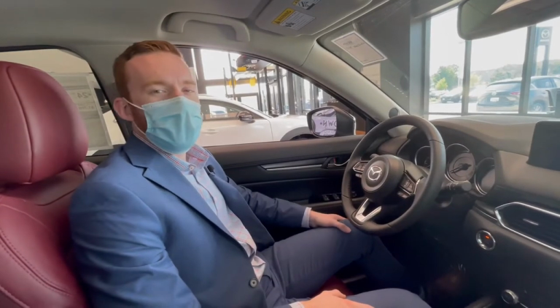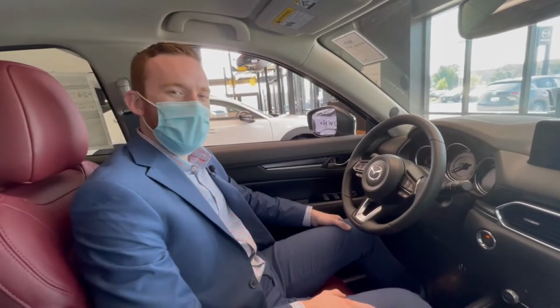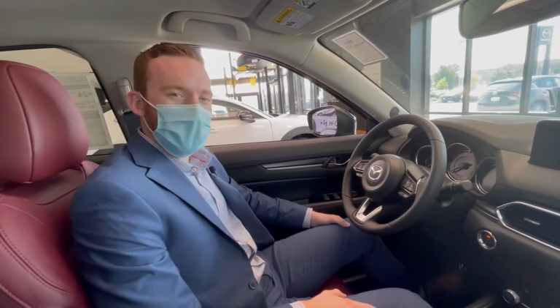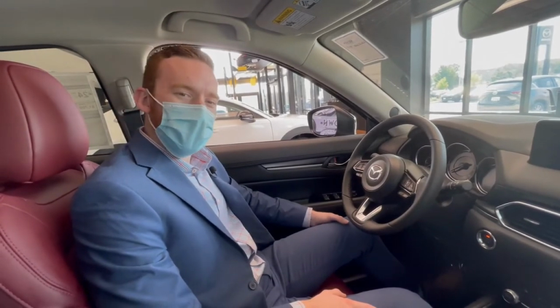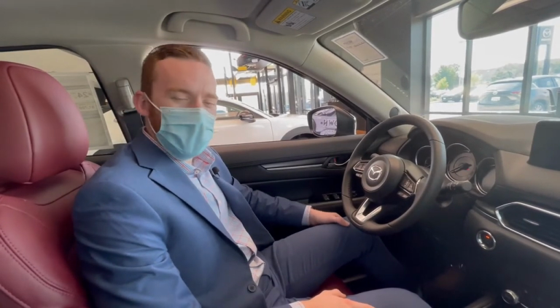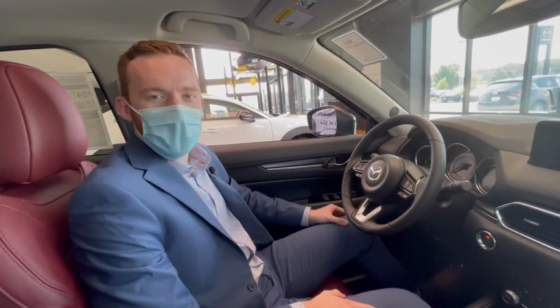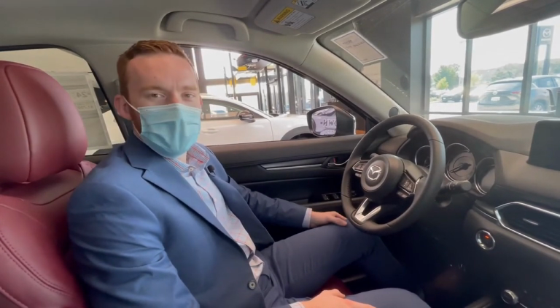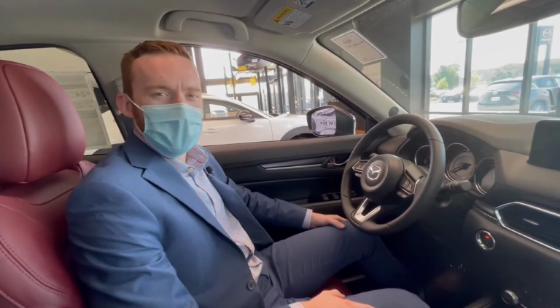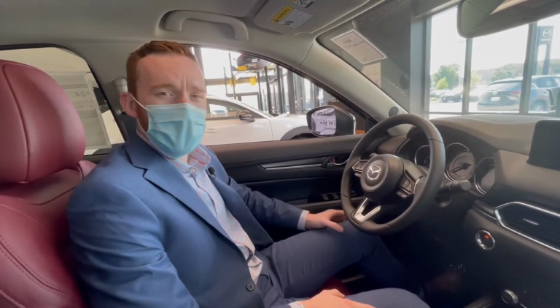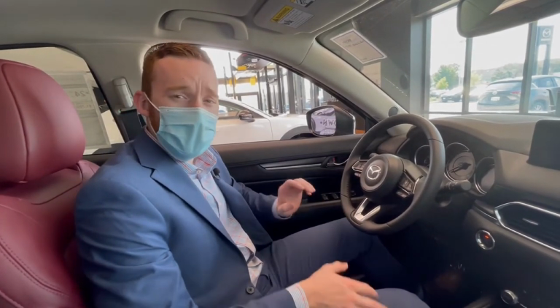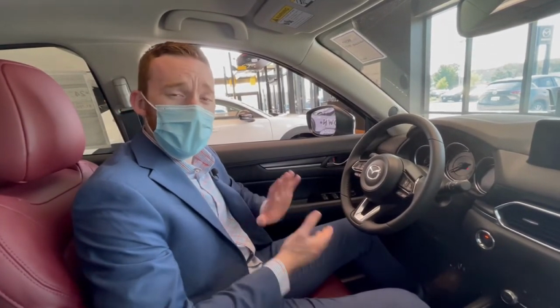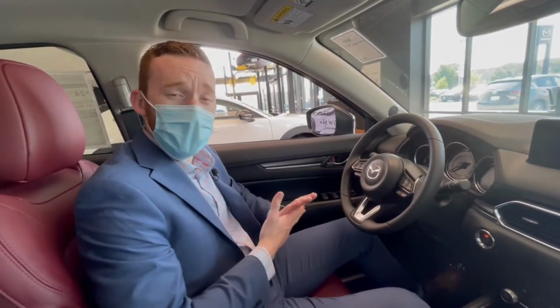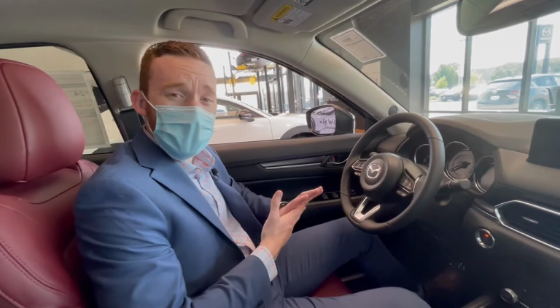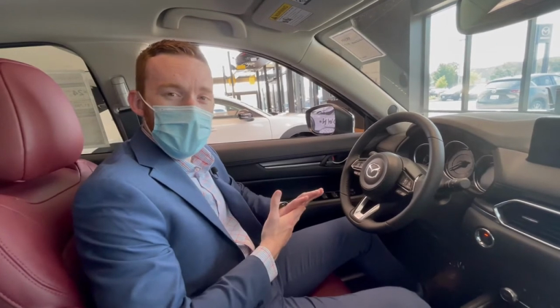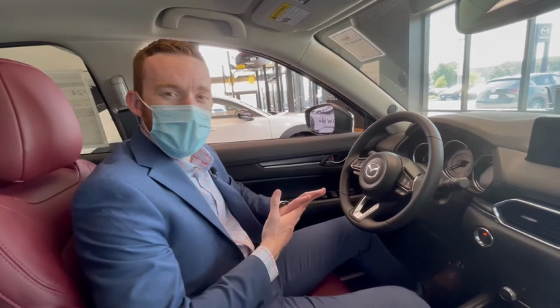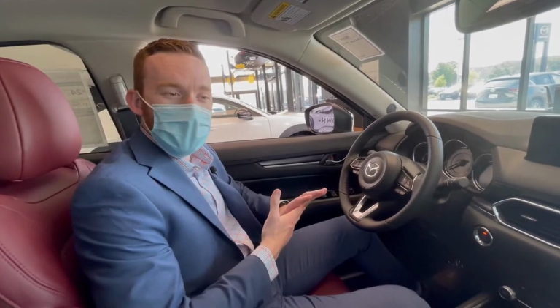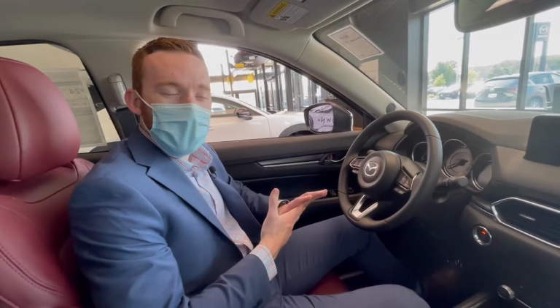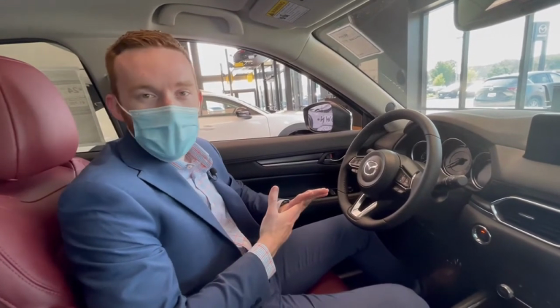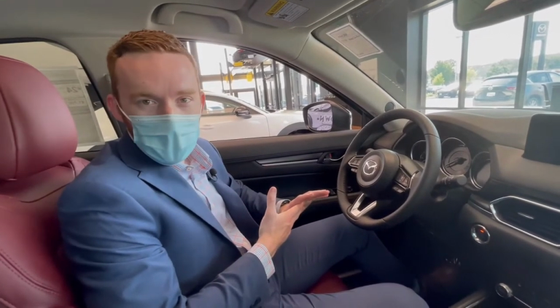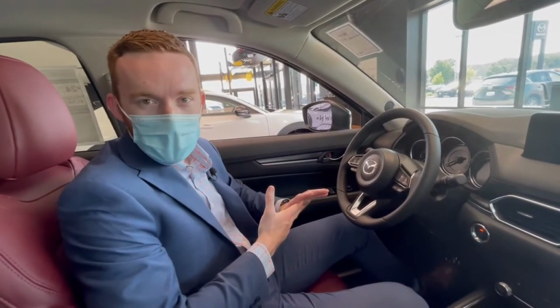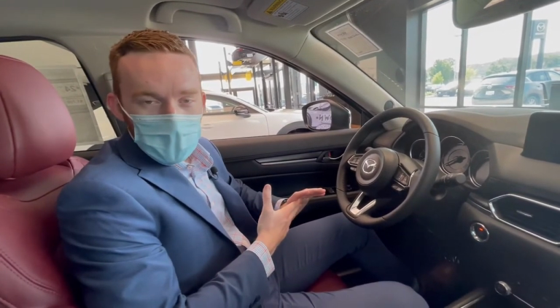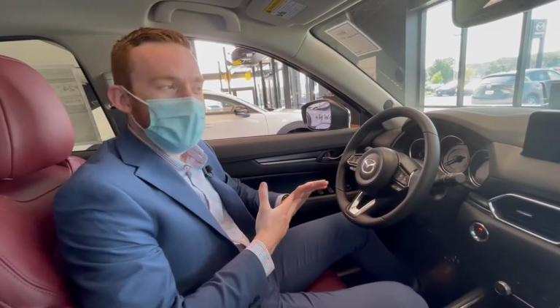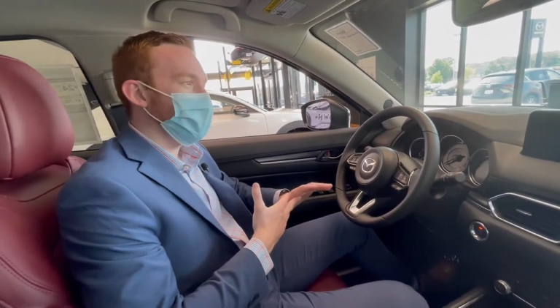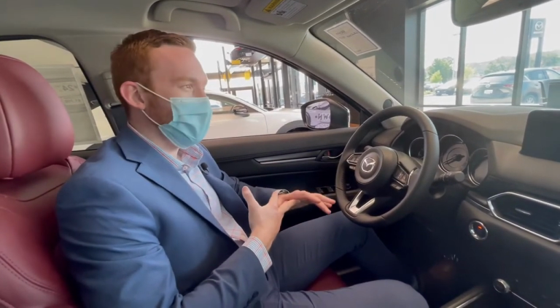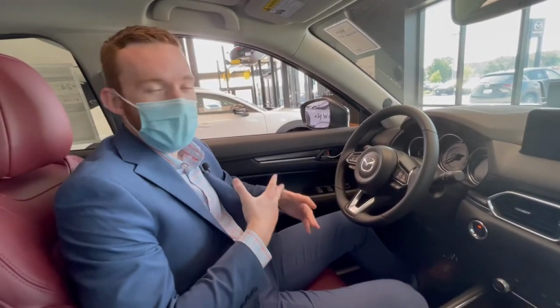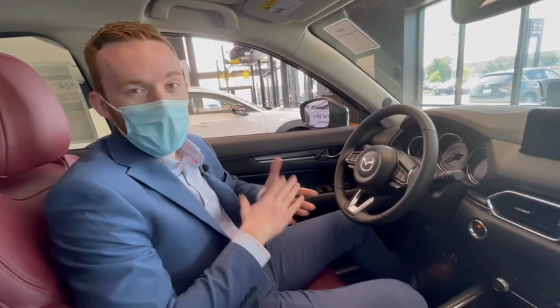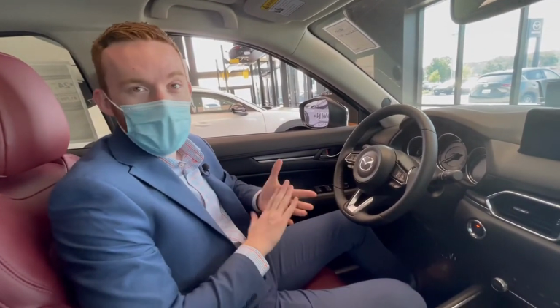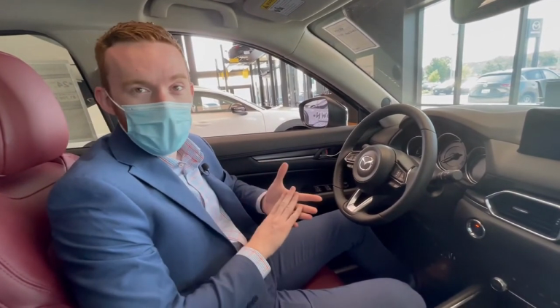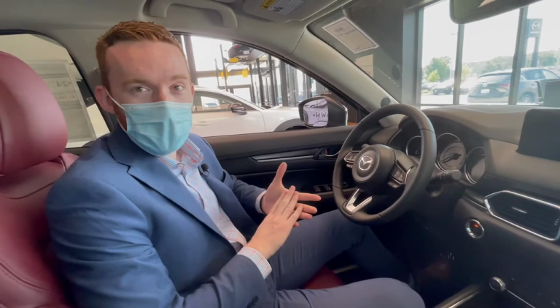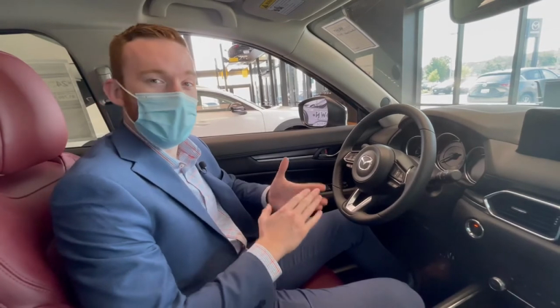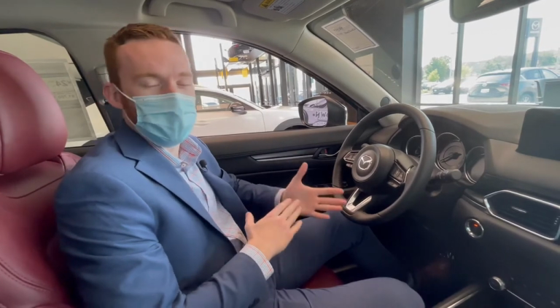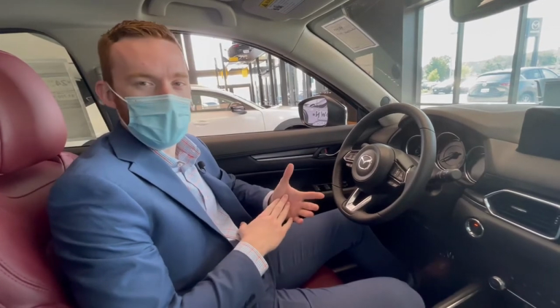Hey there, Dylan Marshall here from Resto Air Mazda, Madison. I just want to talk to you guys about a couple things about Mazda drive modes. Mazda keeps it pretty simple — they only have one drive mode and there's one sport mode.